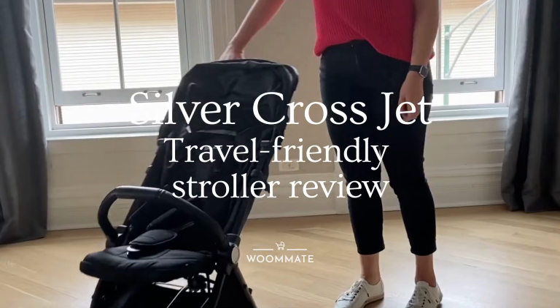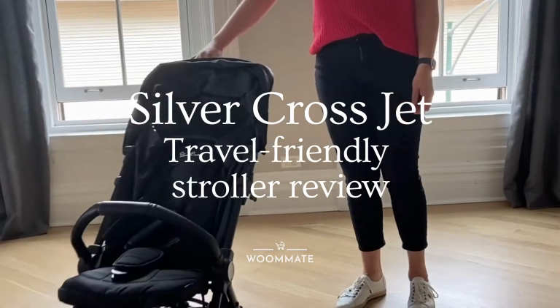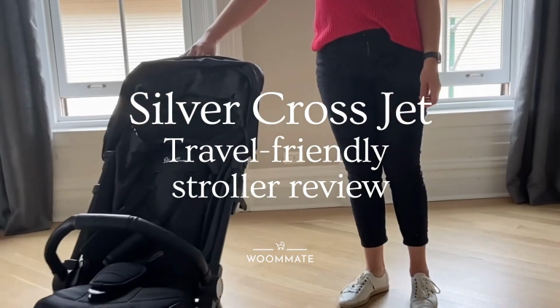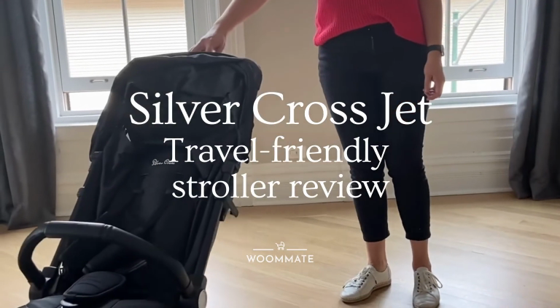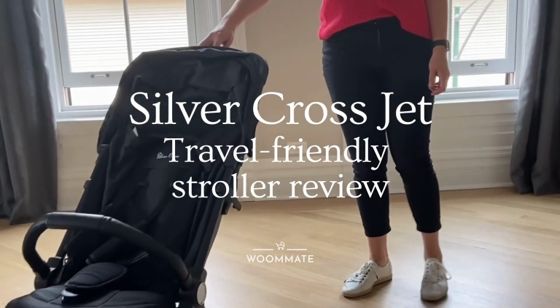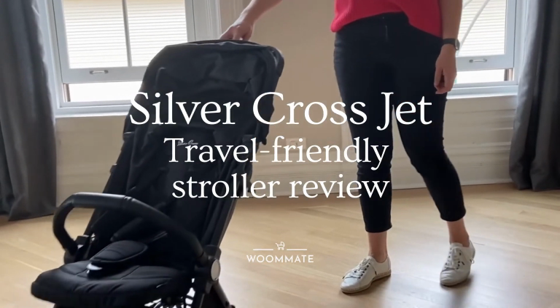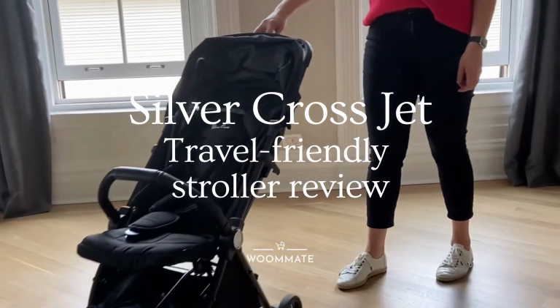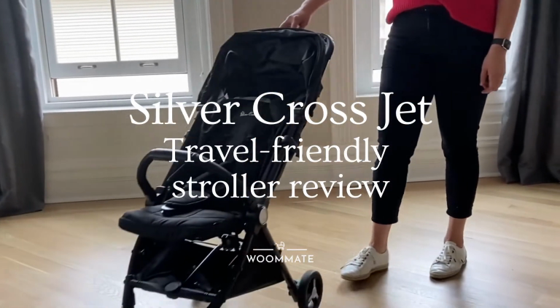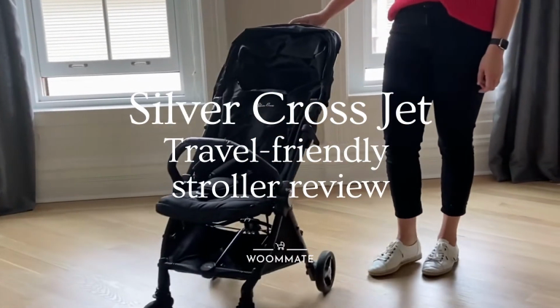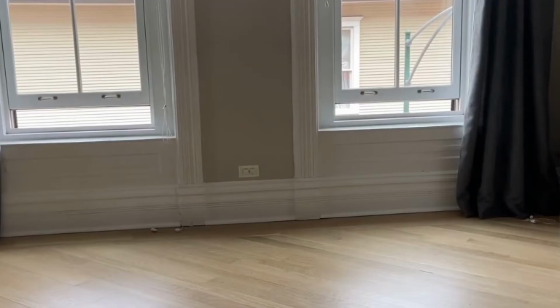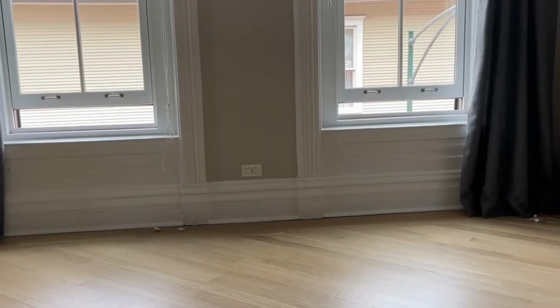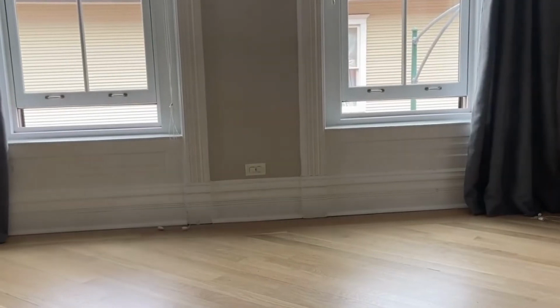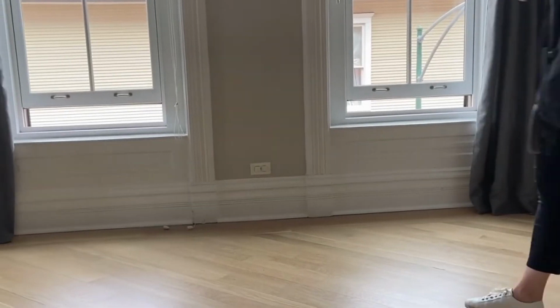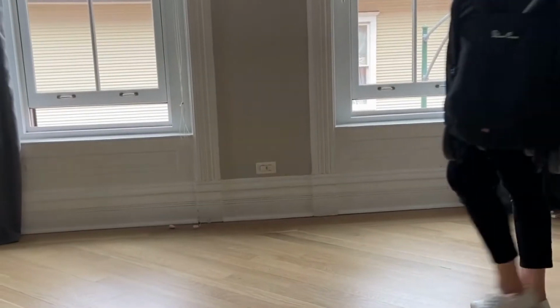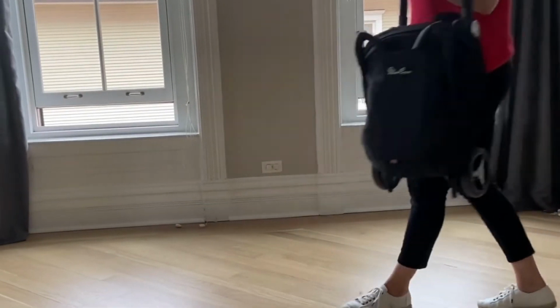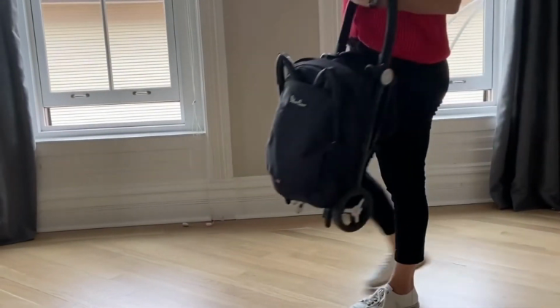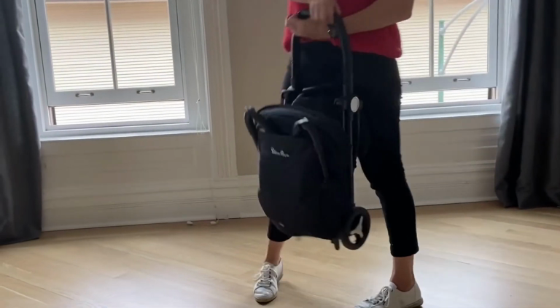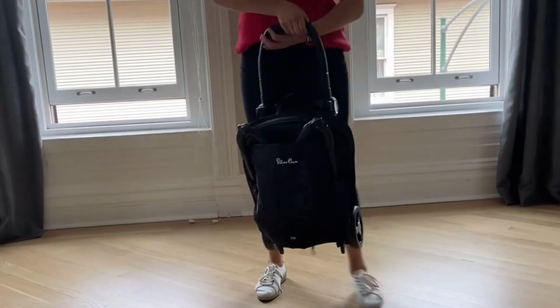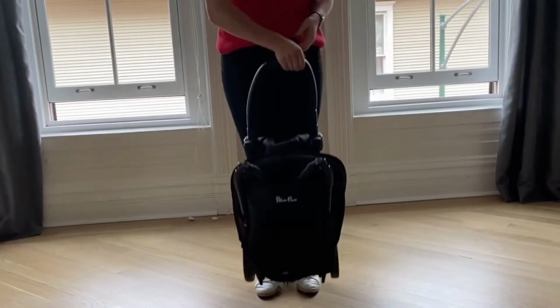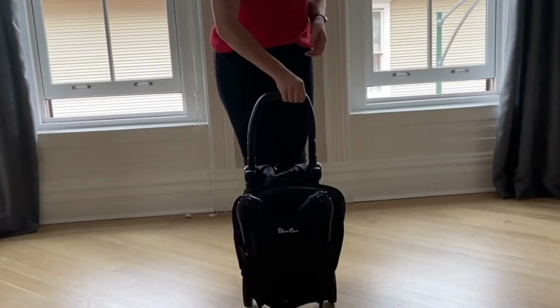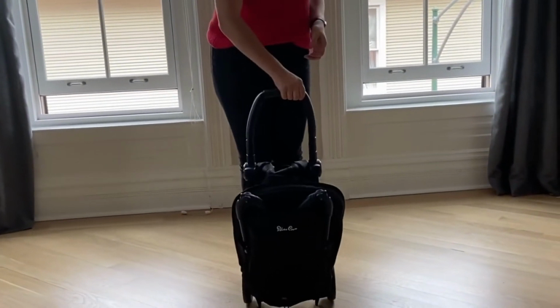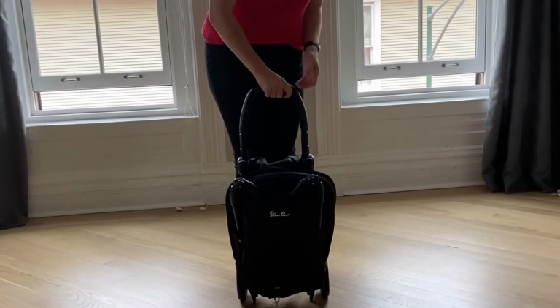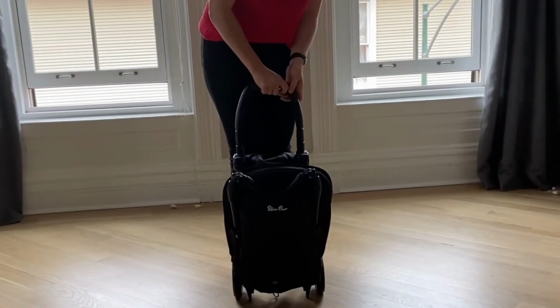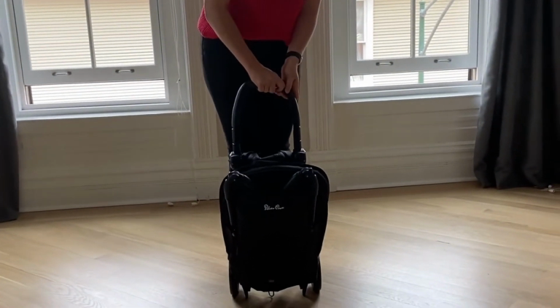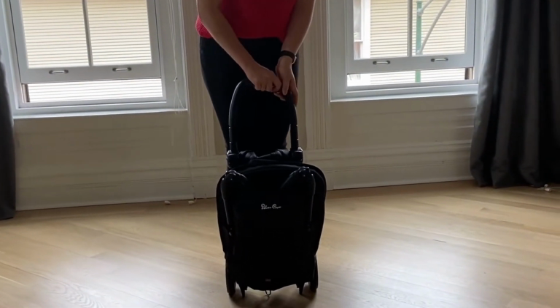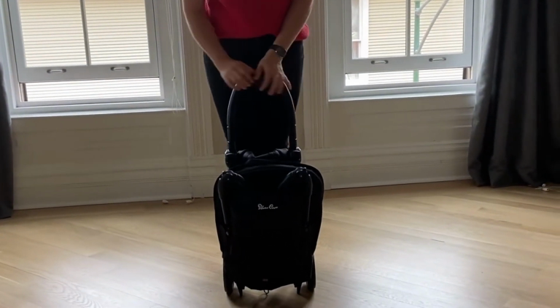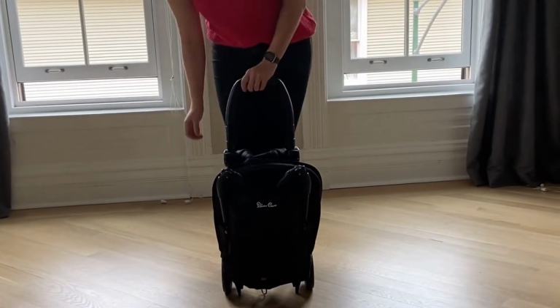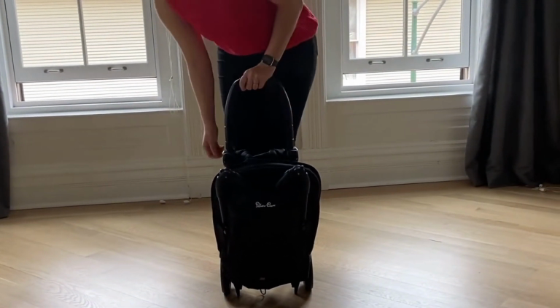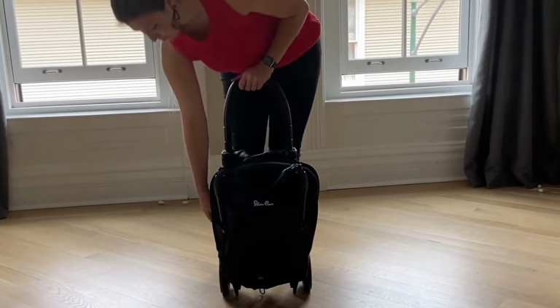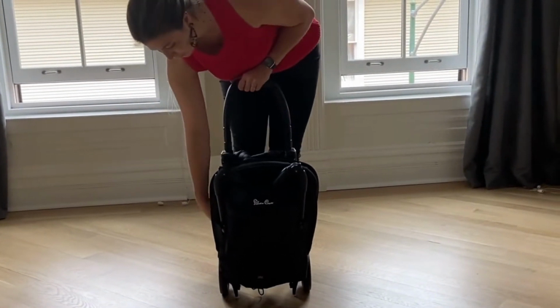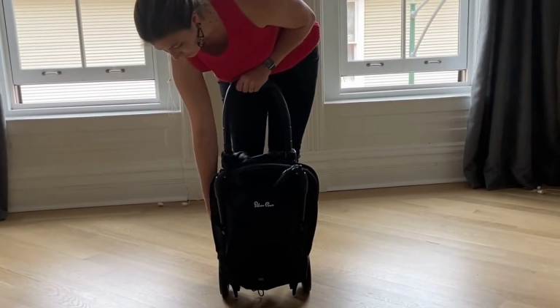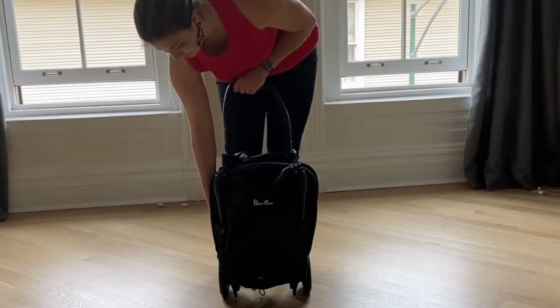The Silver Cross Jet is quite nimble and in step with competitors, borrowing from the umbrella strollers of the past. It is simple to open and close, requires limited add-ons to grow with your child, and weighs only 13.6 pounds.